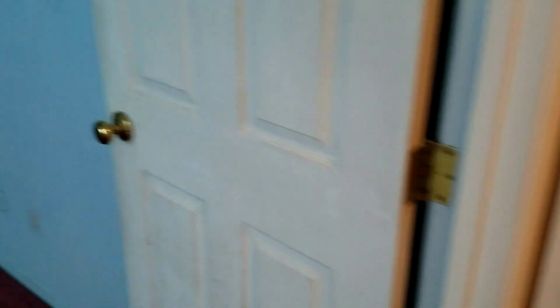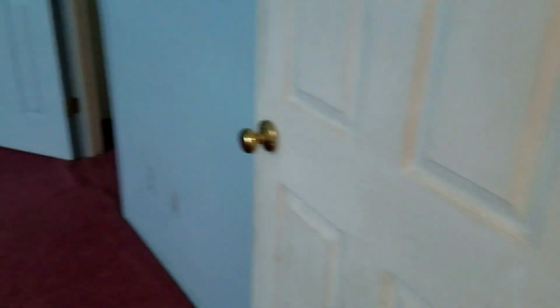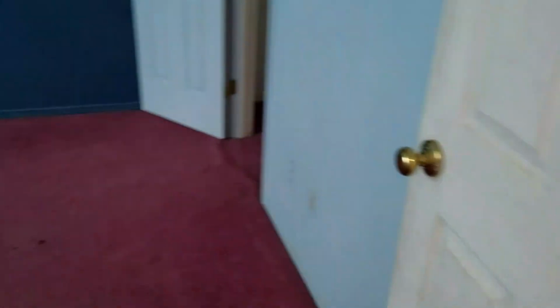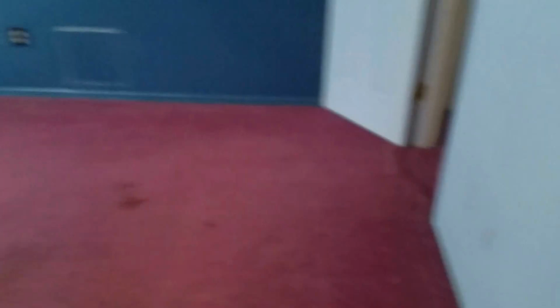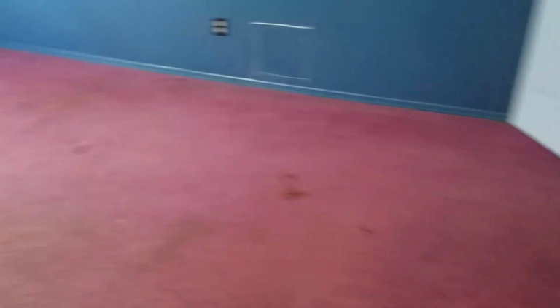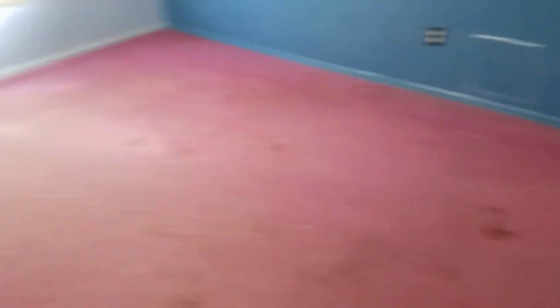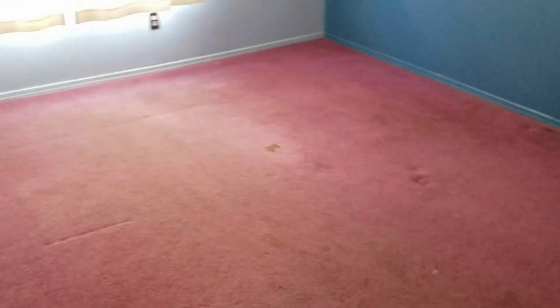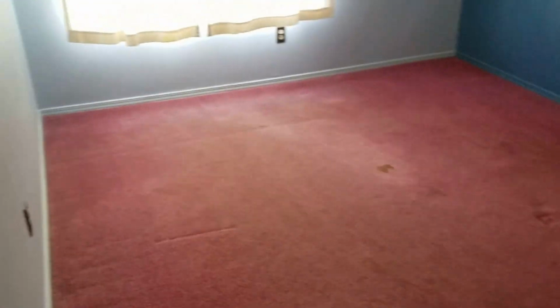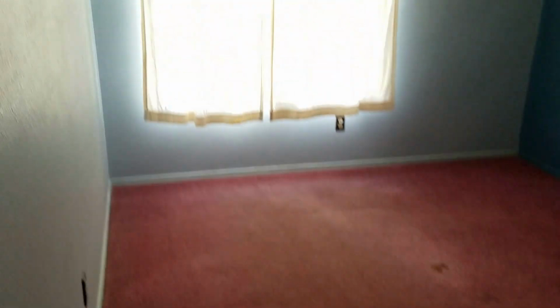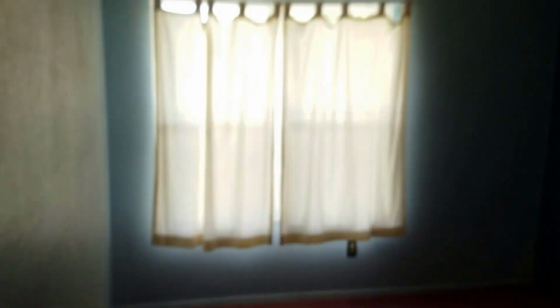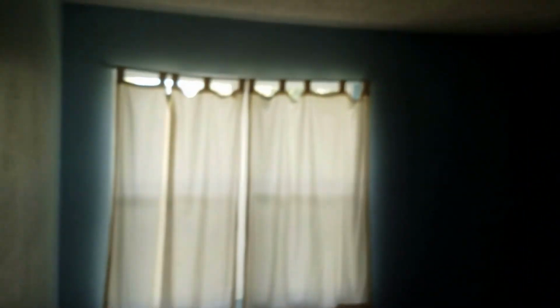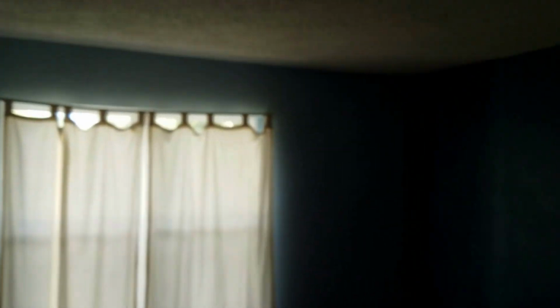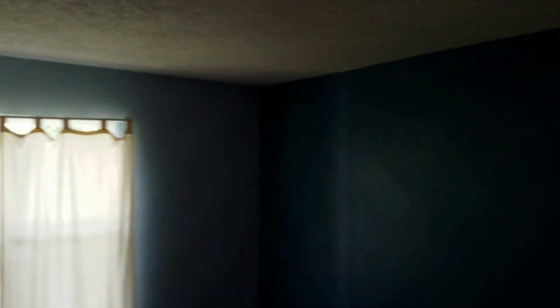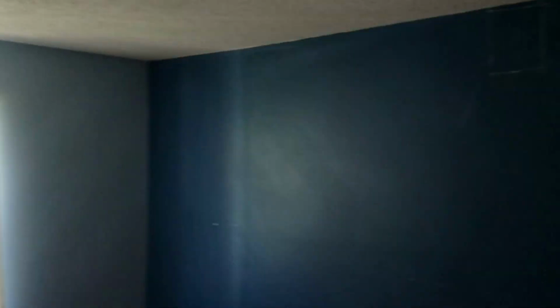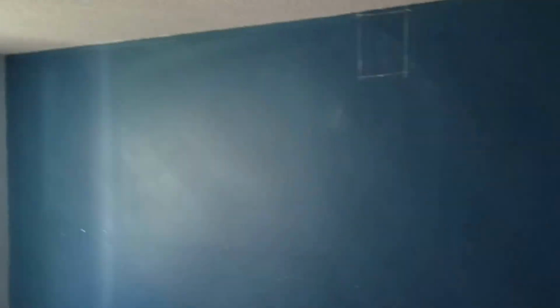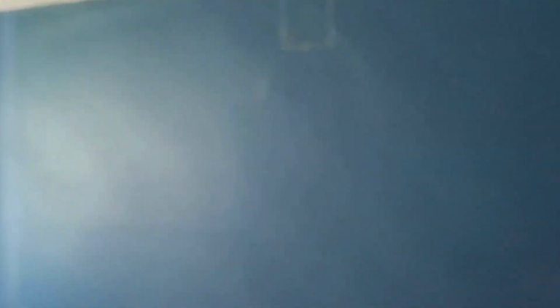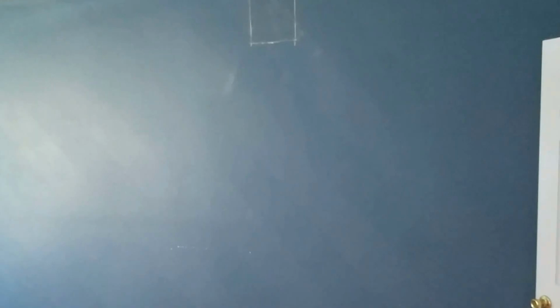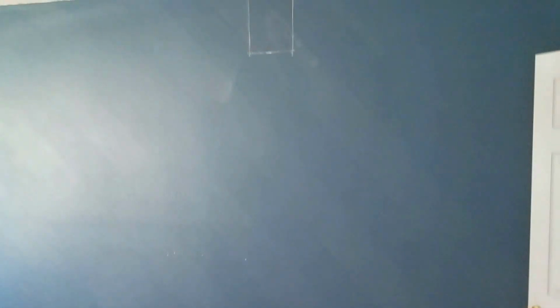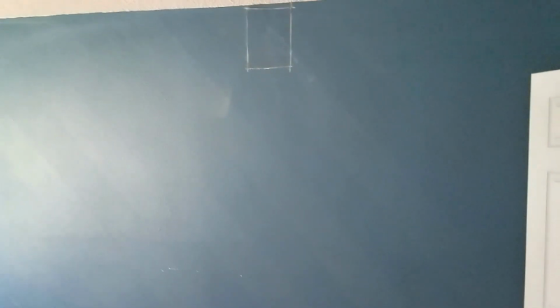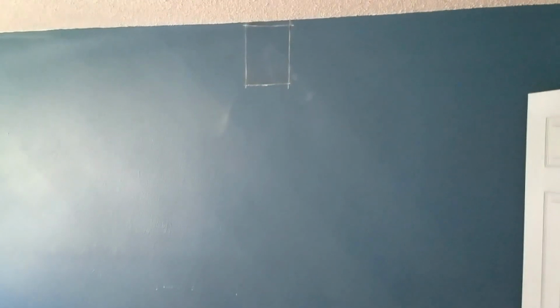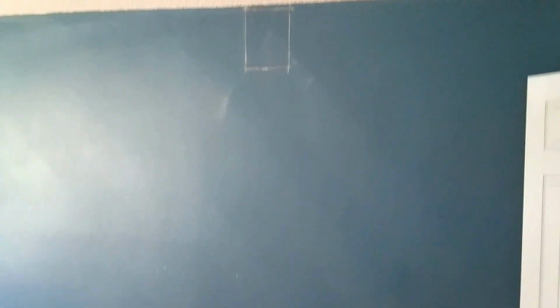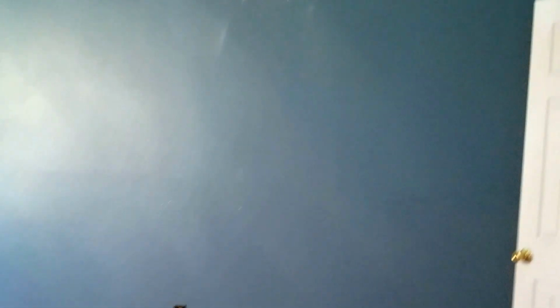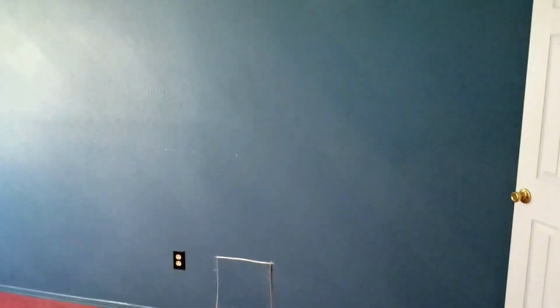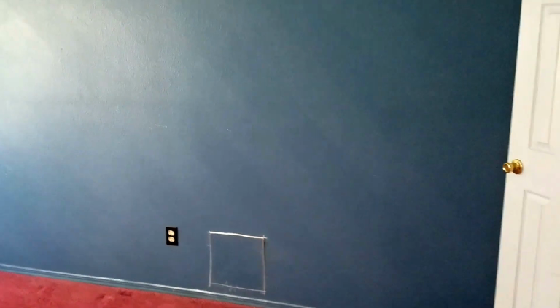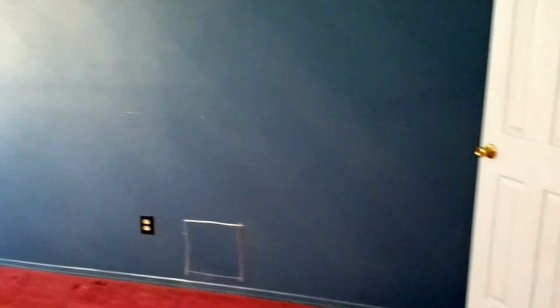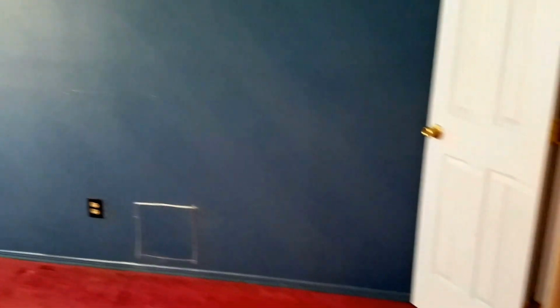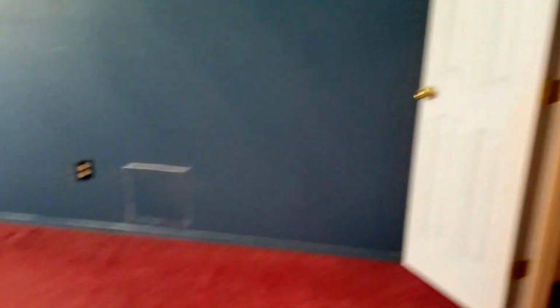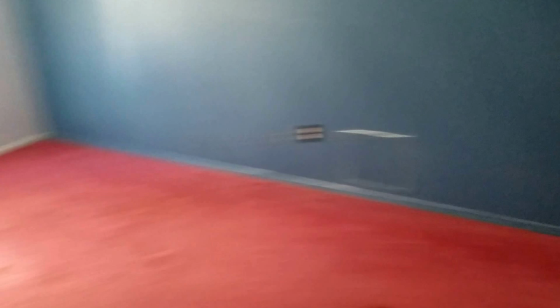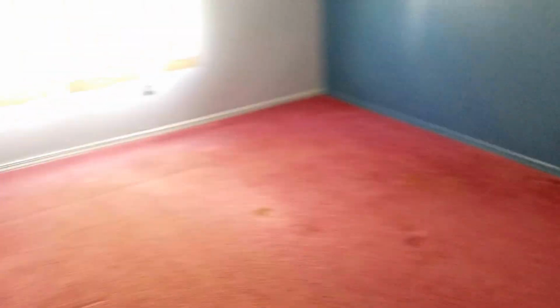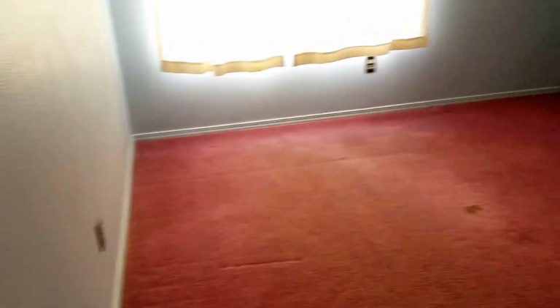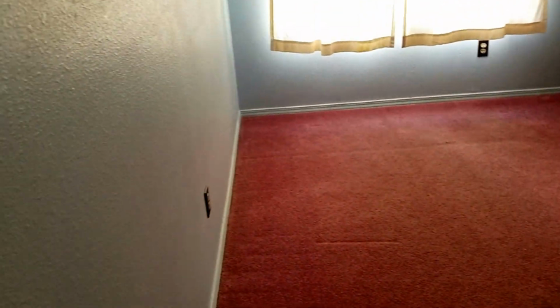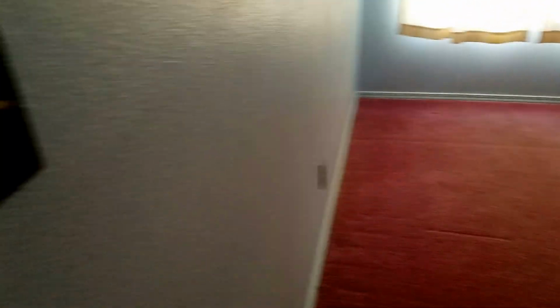Here is the first bedroom — pretty basic. We'll seal up these cutouts, re-texture the wall, and put in new carpet and new paint.